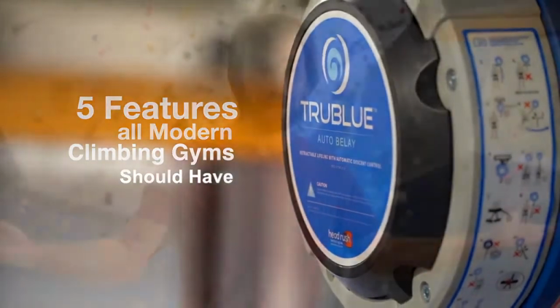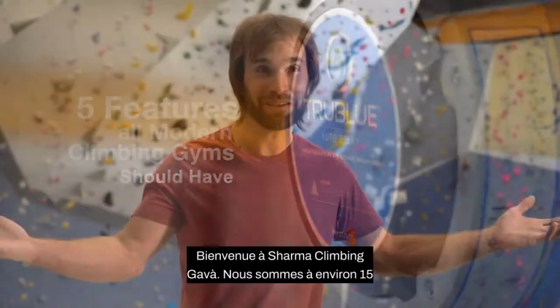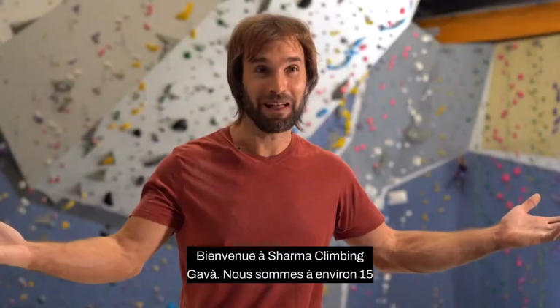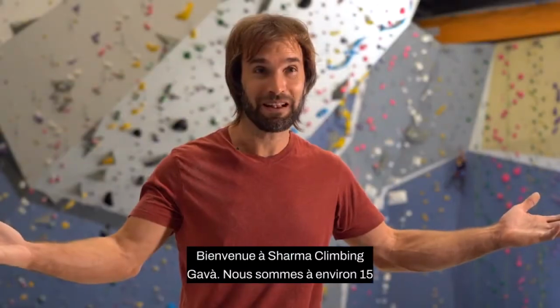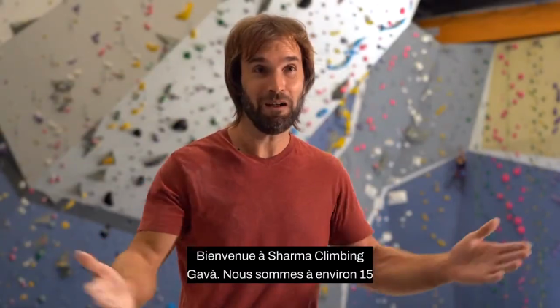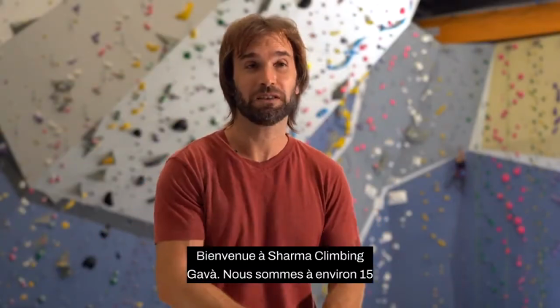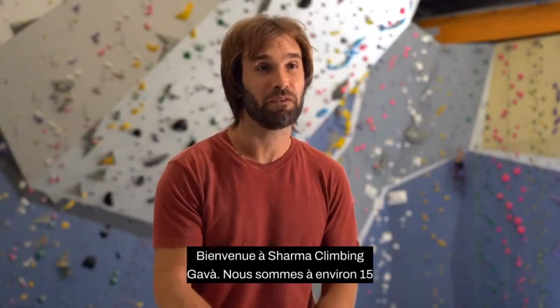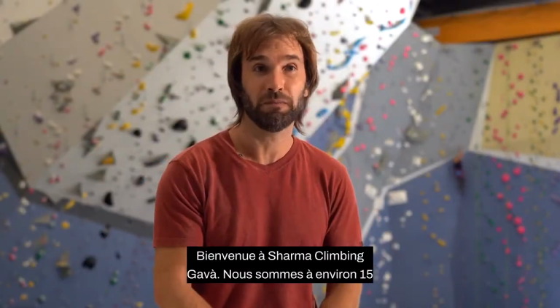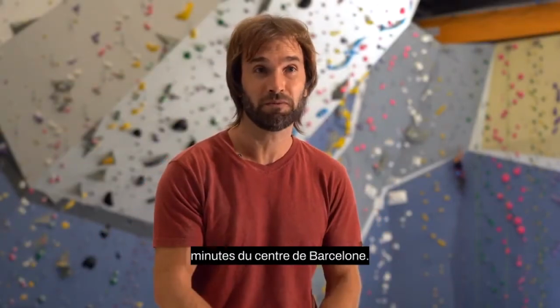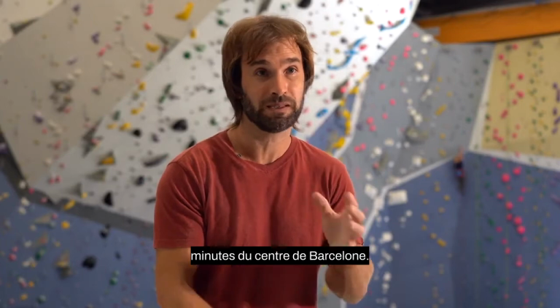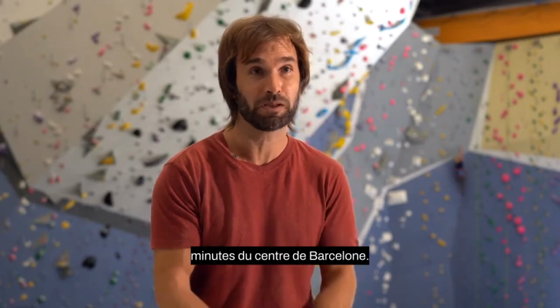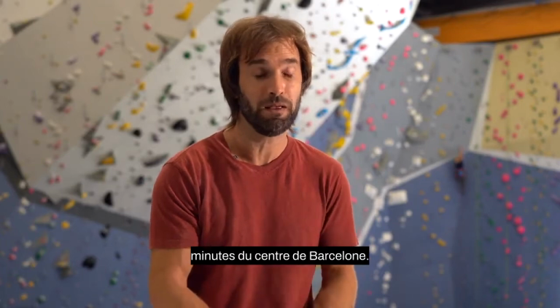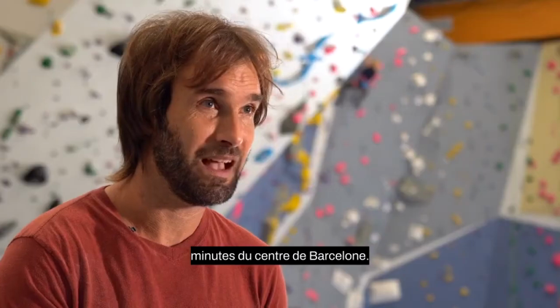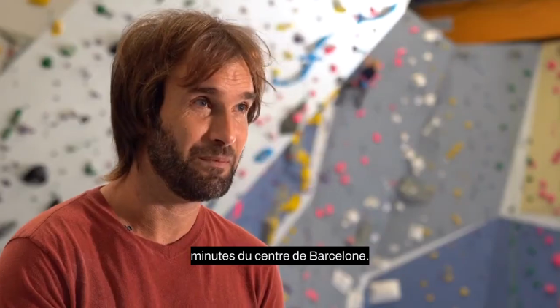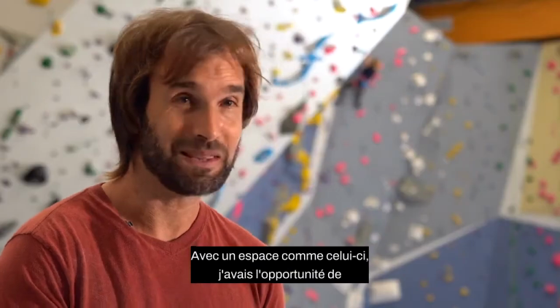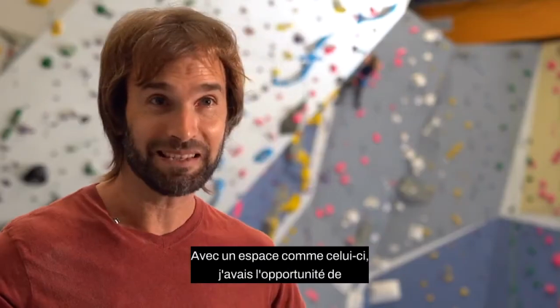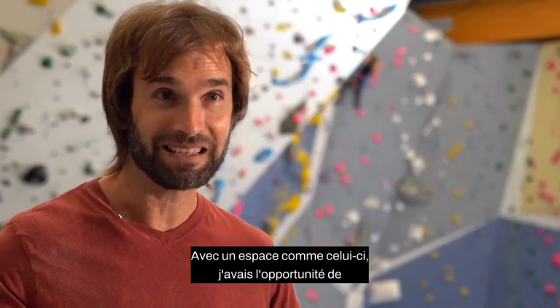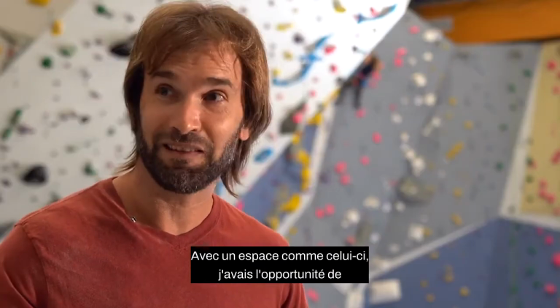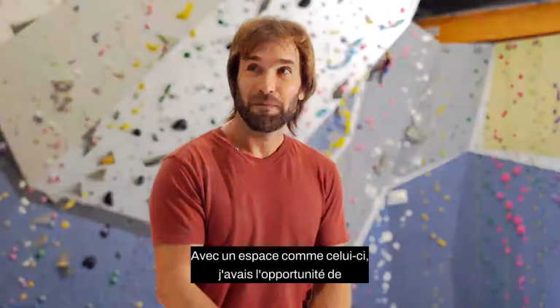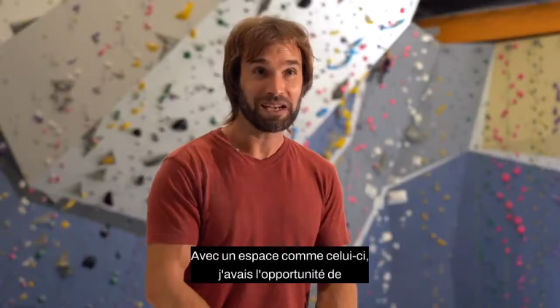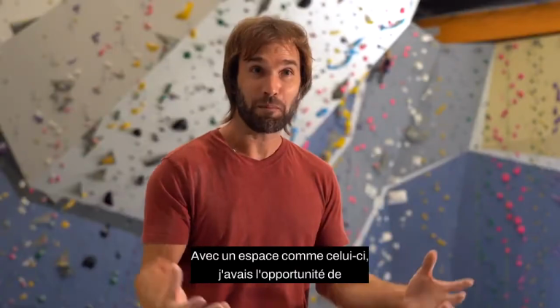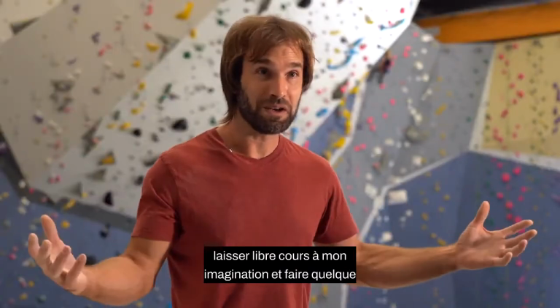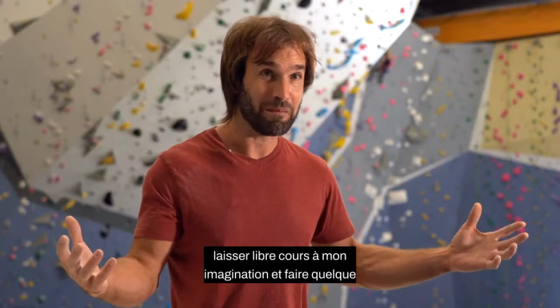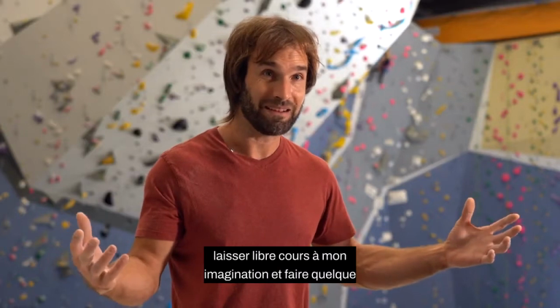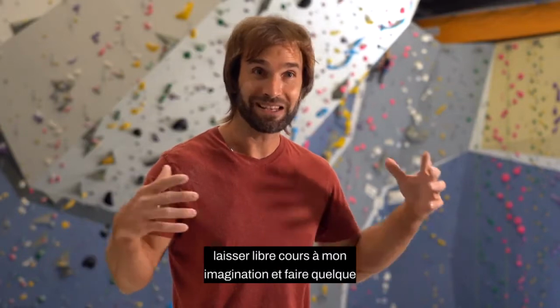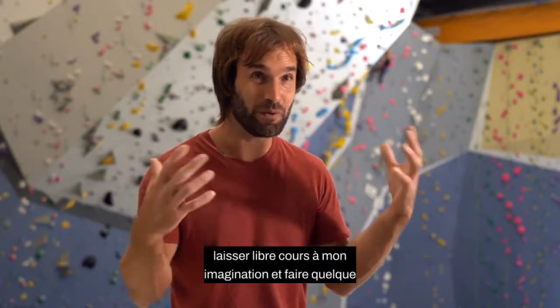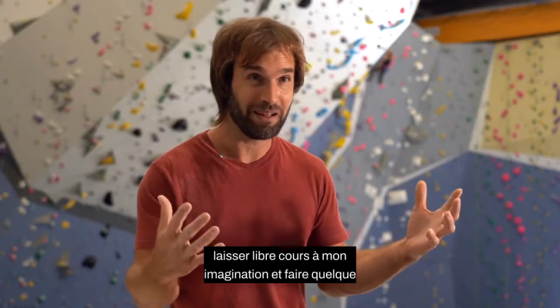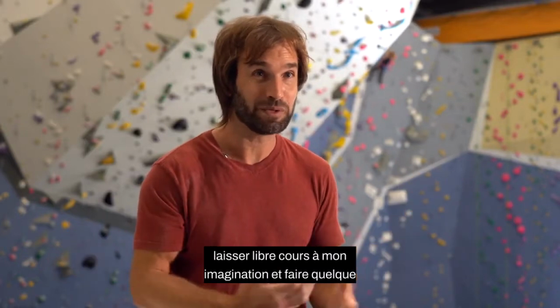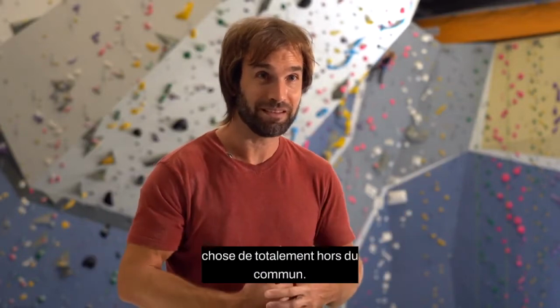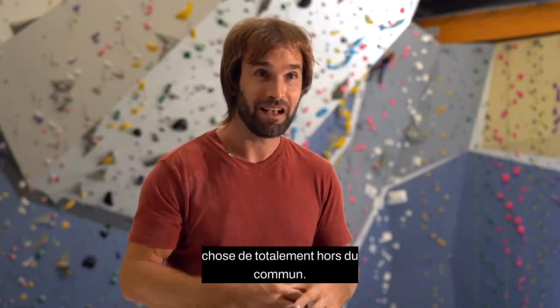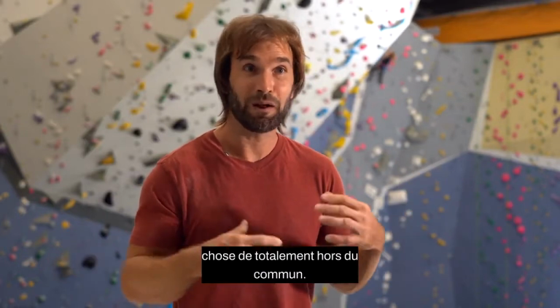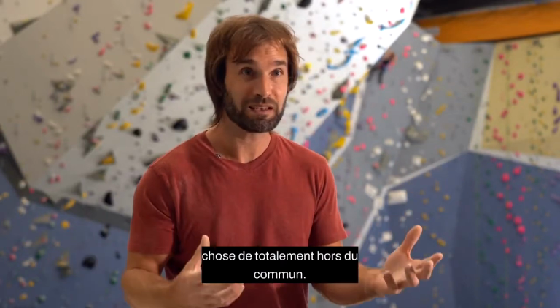Welcome to Sharma Climbing Gava. We're just about 15 minutes from the center of Barcelona, and with a space like this, I felt like I pretty much had the opportunity to let my imagination run wild and do something a little bit over the top.